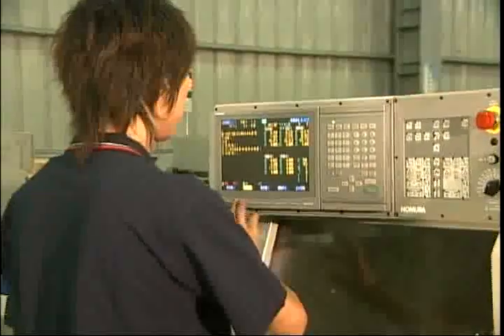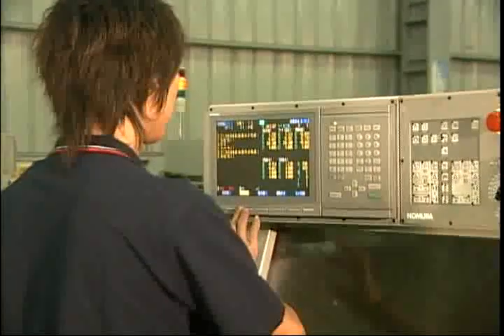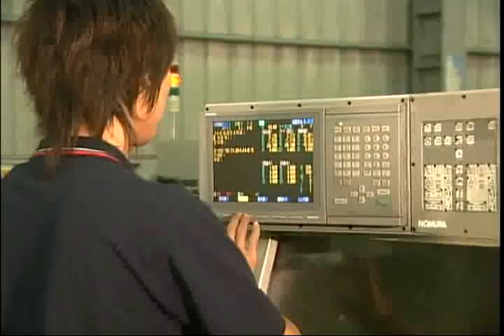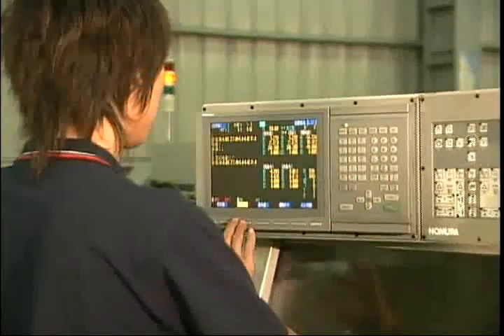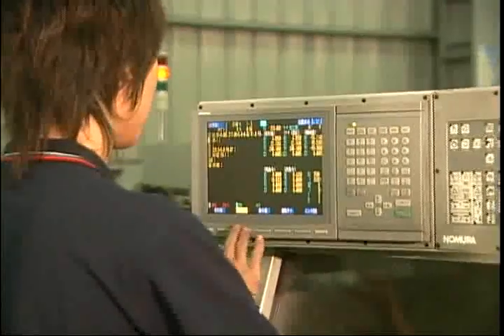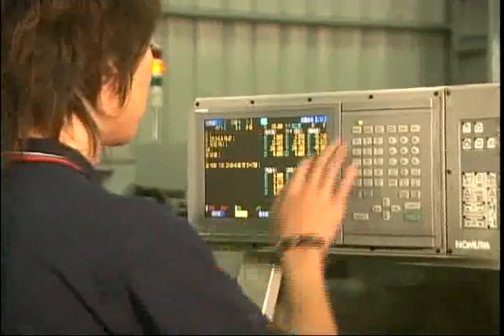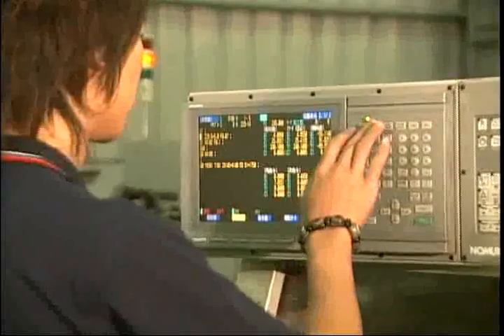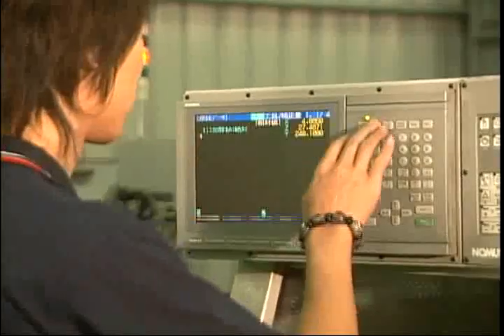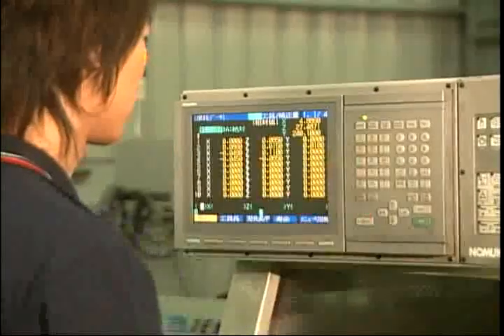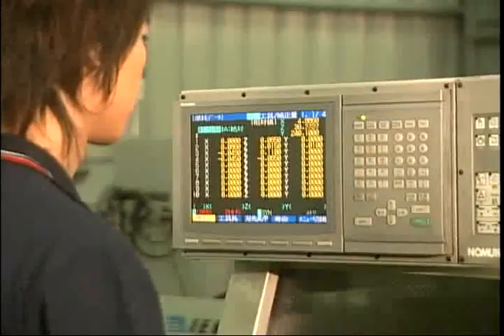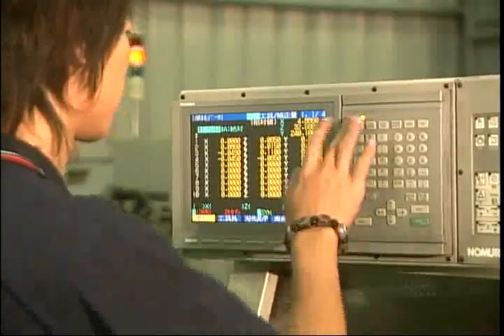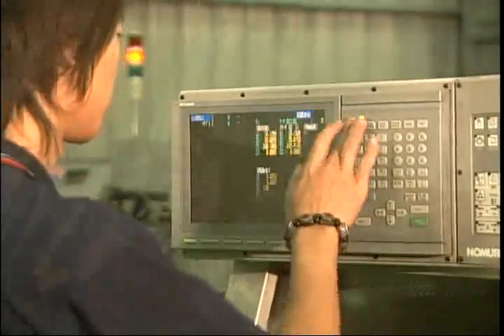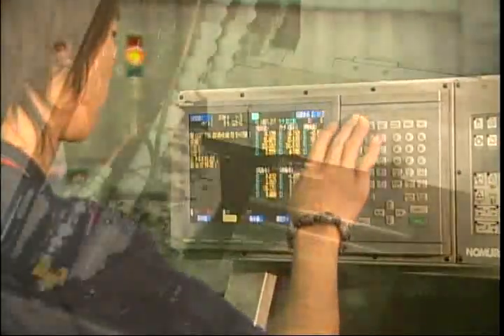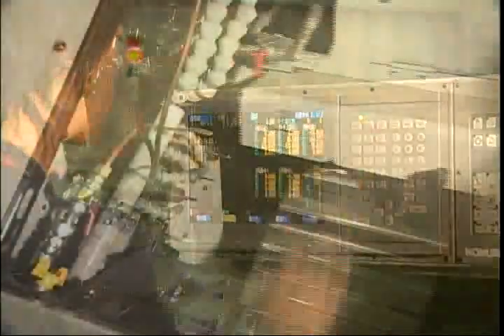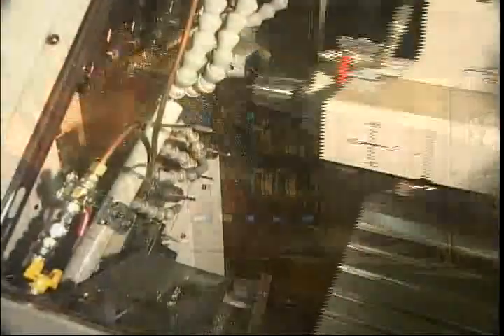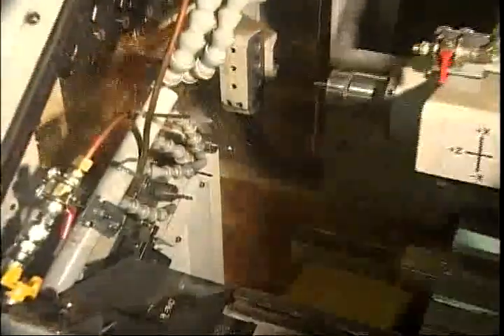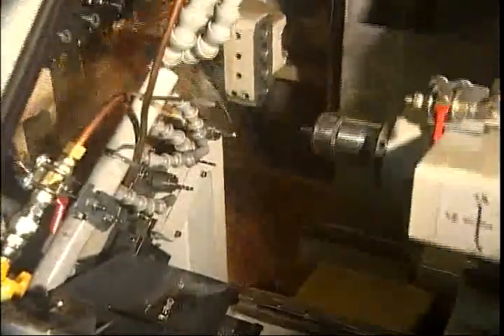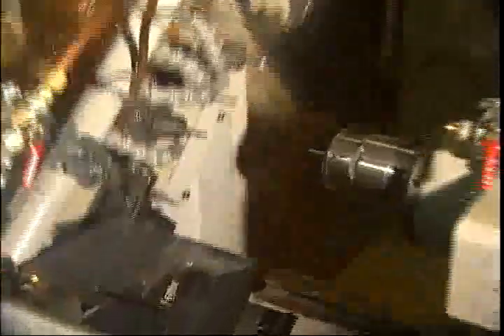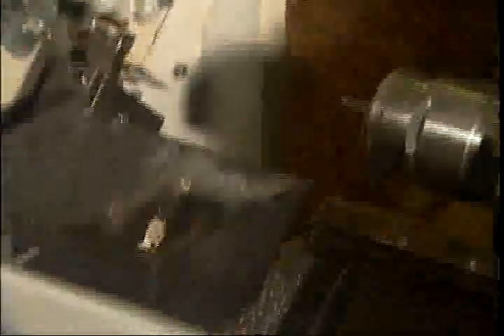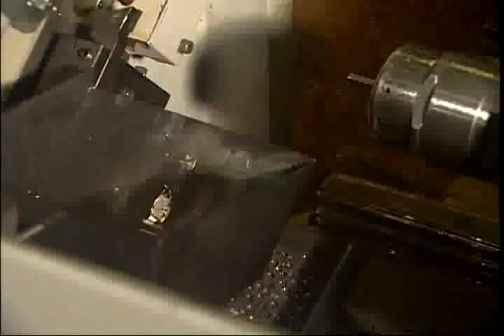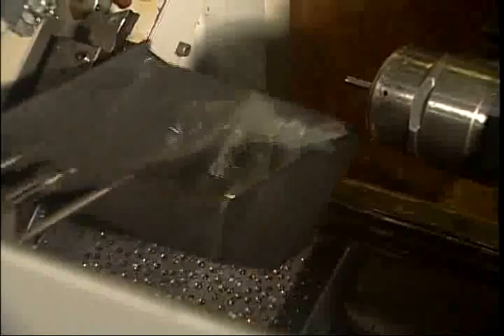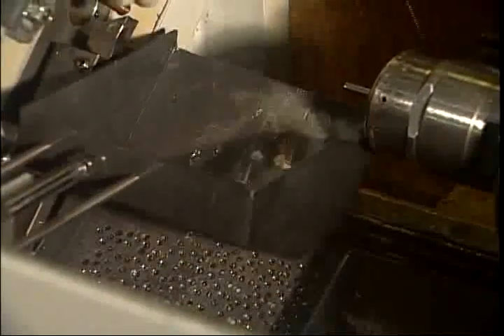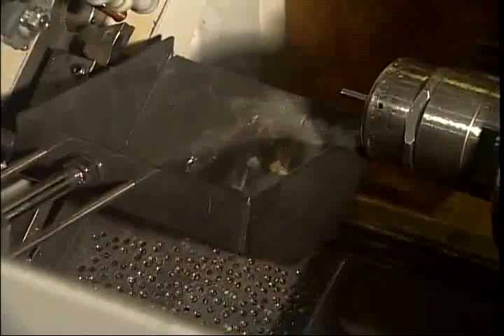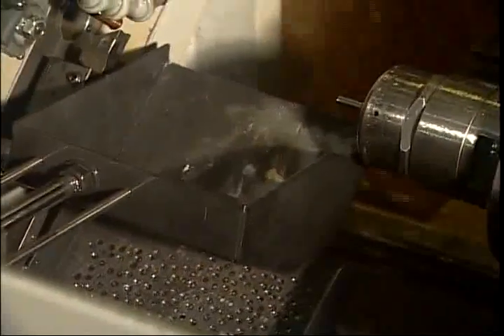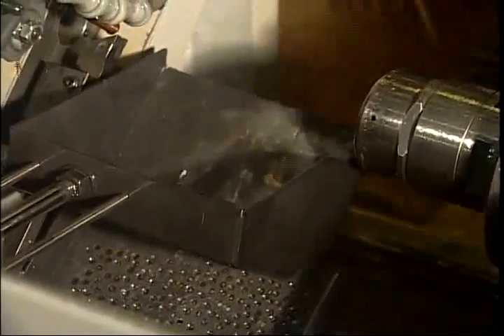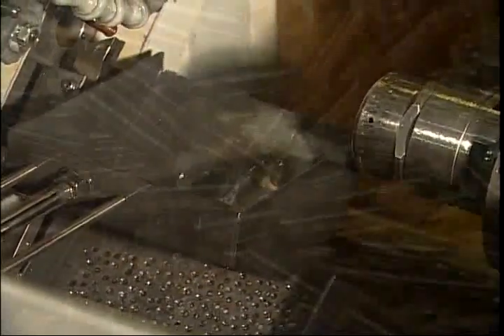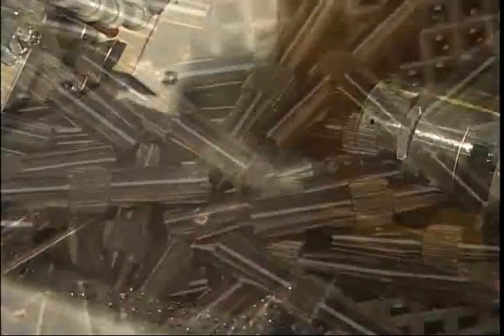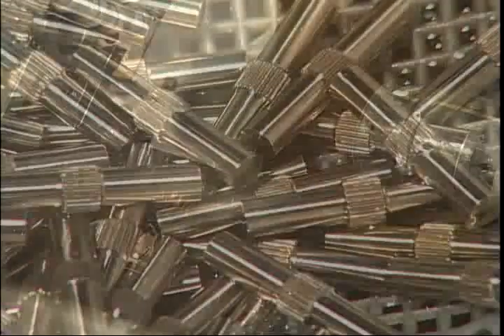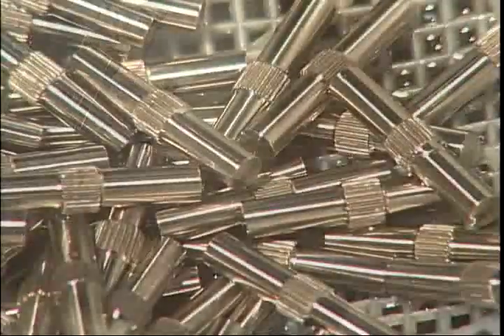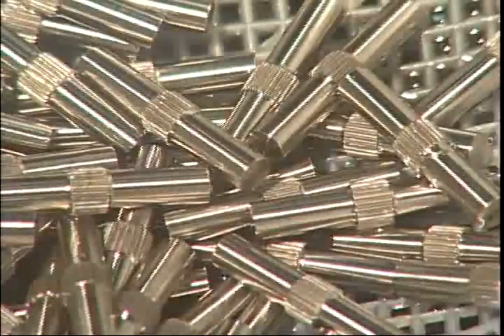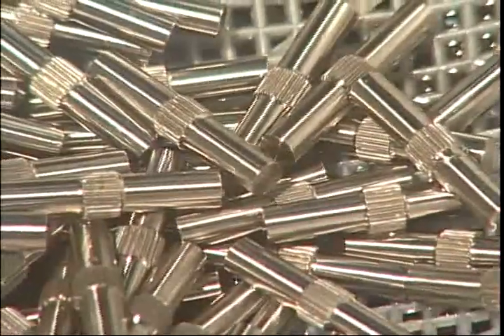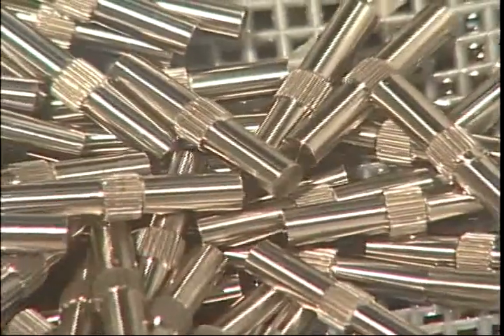Our advanced equipment maintains high quality and efficient manufacturing for all of our components and parts, such as lathe complexes, c-axis, side parts, and back parts.